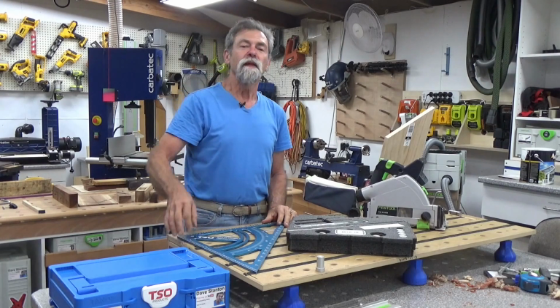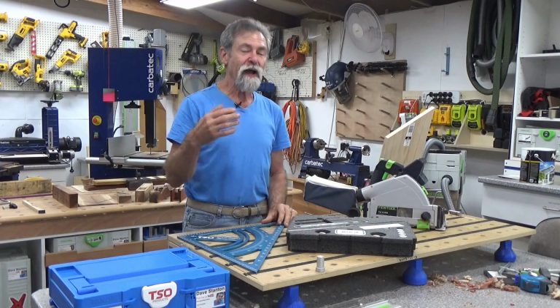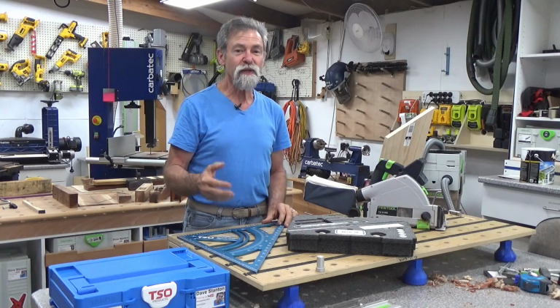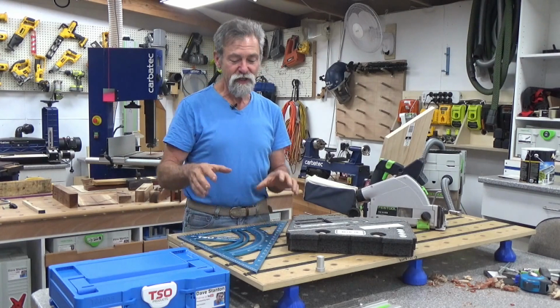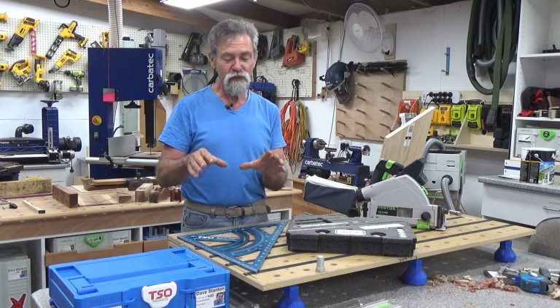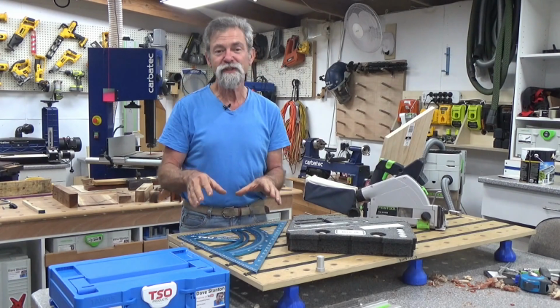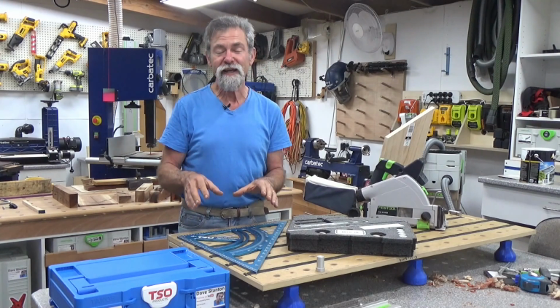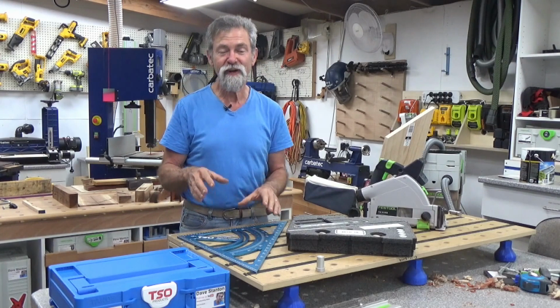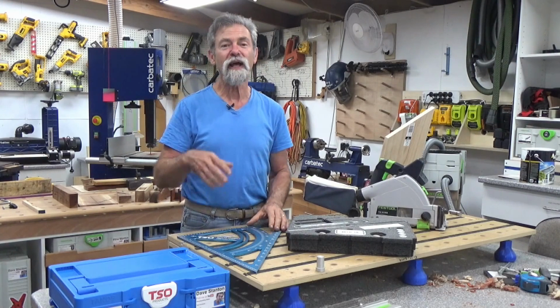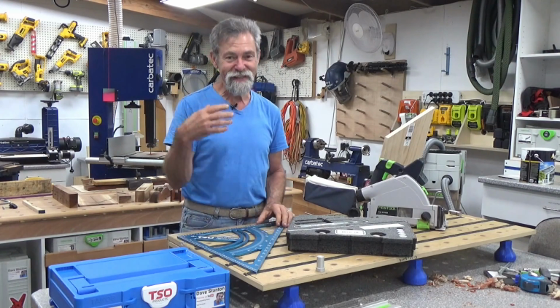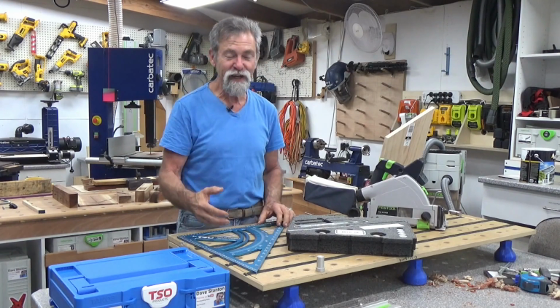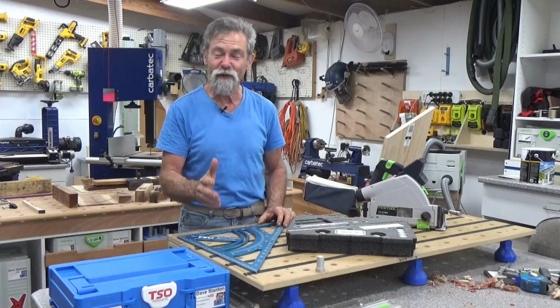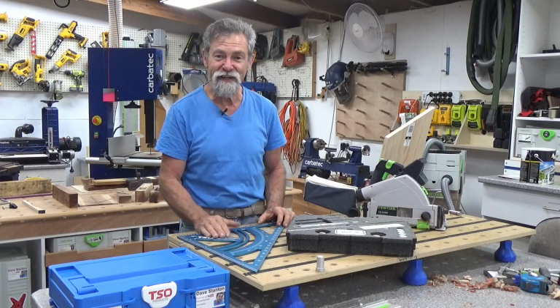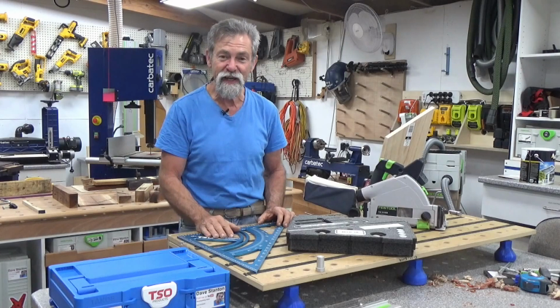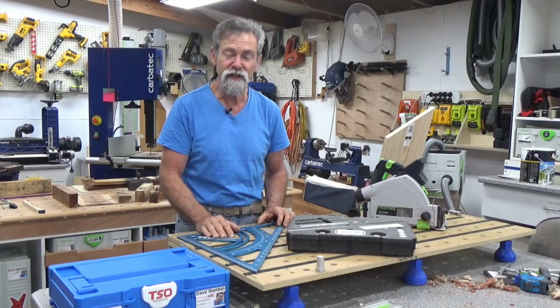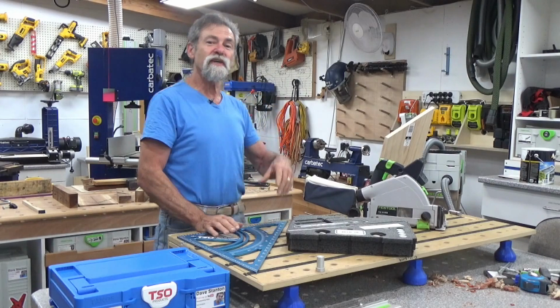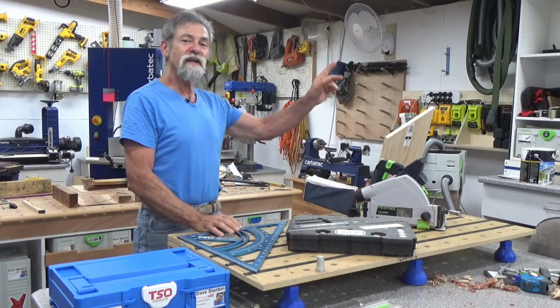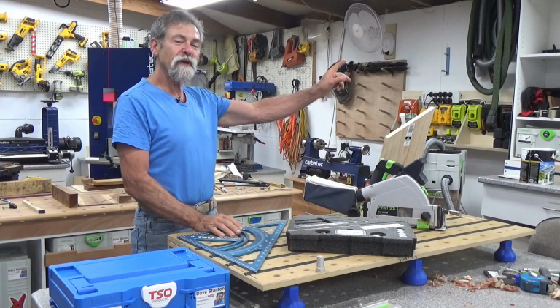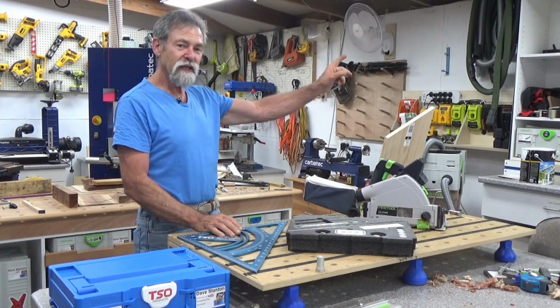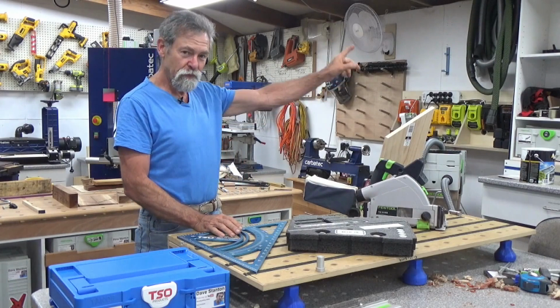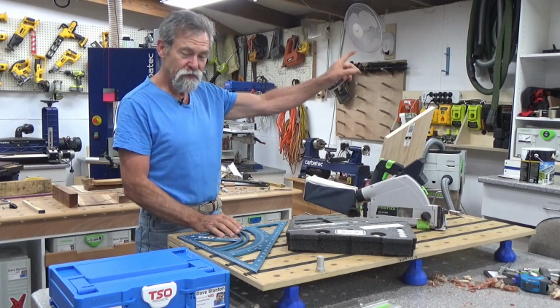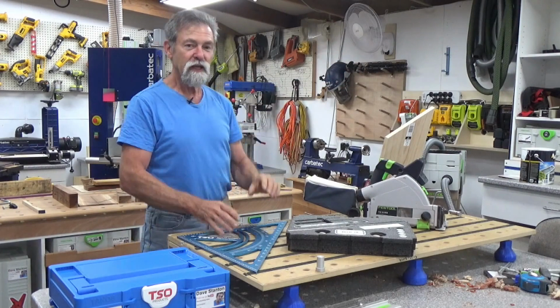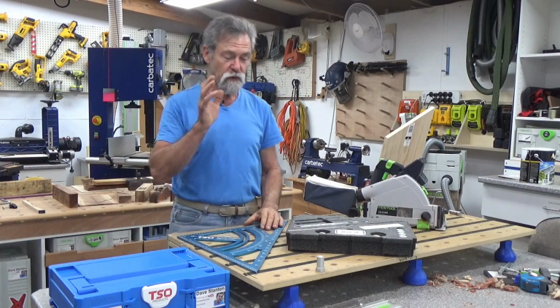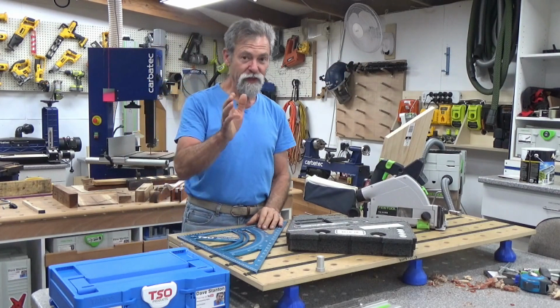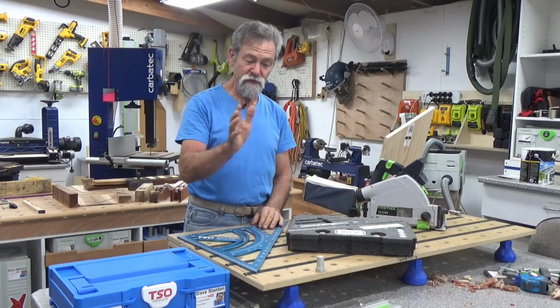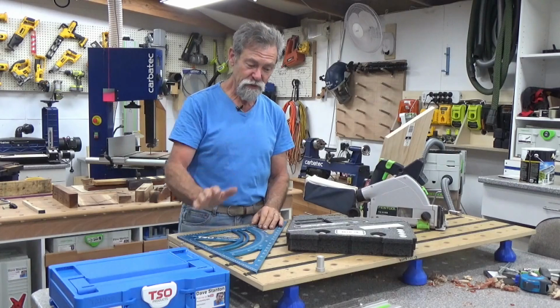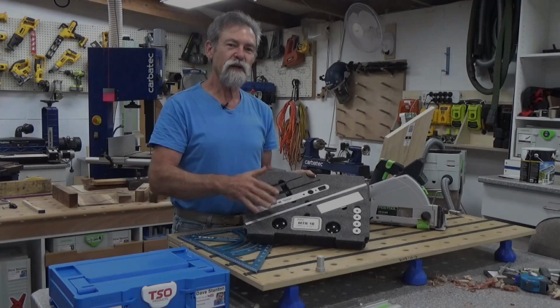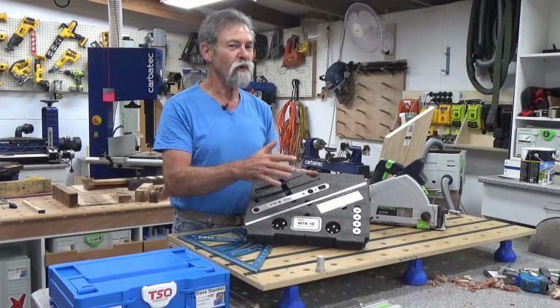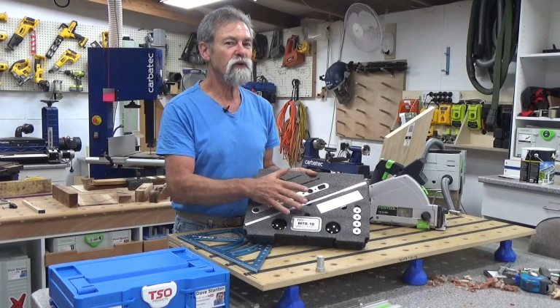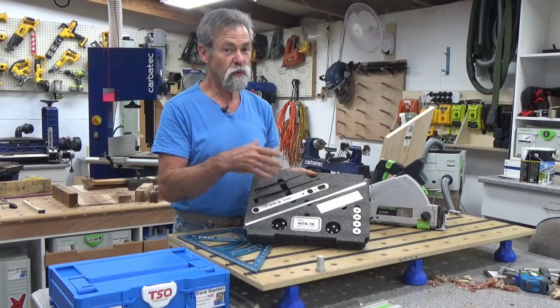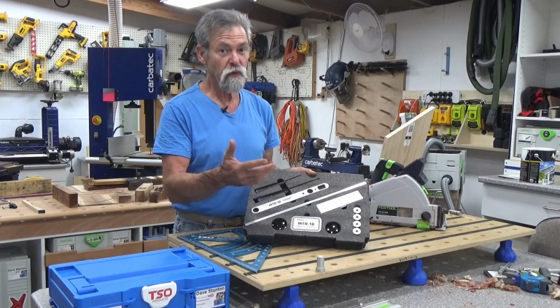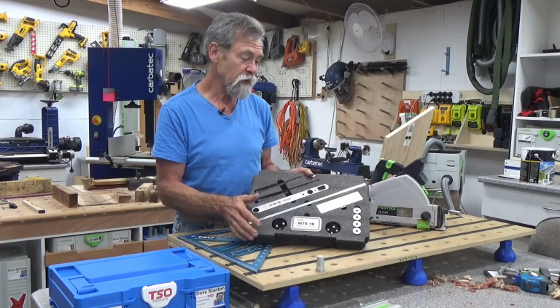Now, rather than take you through the MTR-18 Triangle again — I've already done a video on it, so I shall put a link up here, click on that whenever you need to — I'll go through all of the contents with you right now anyway.